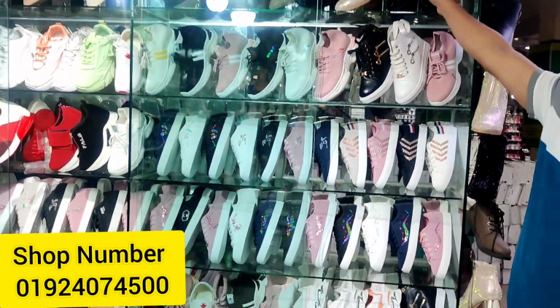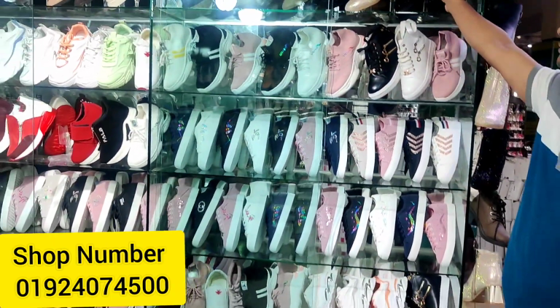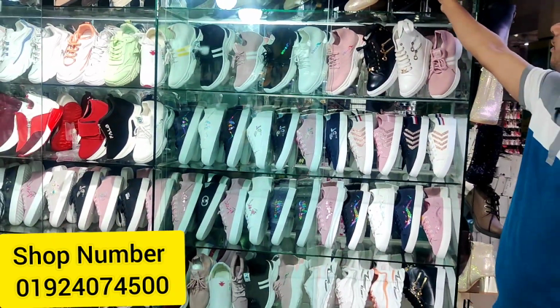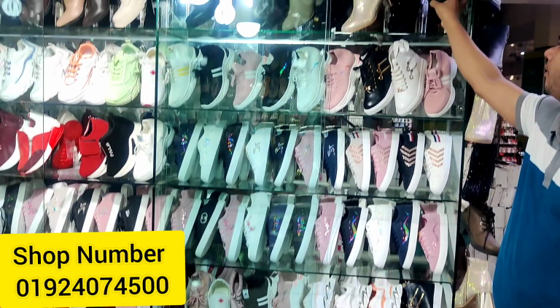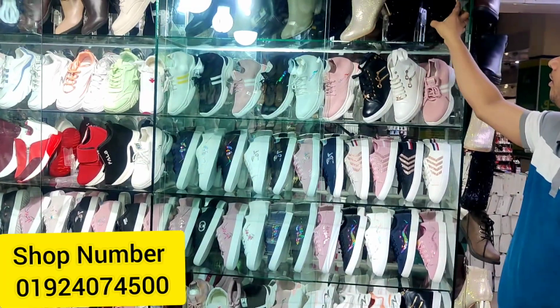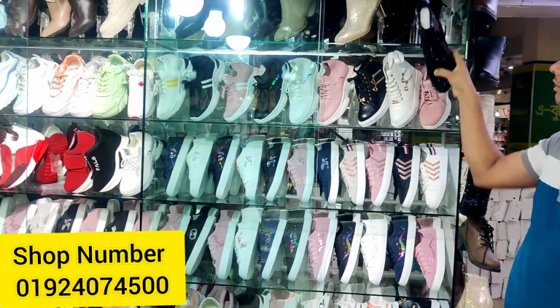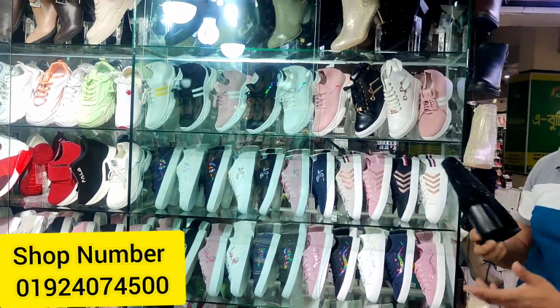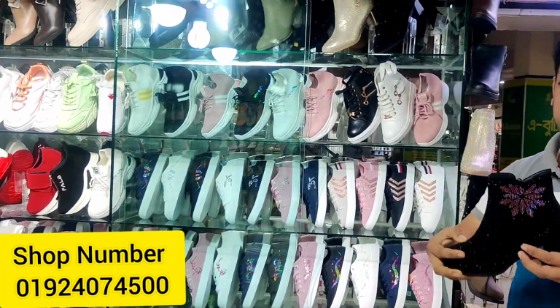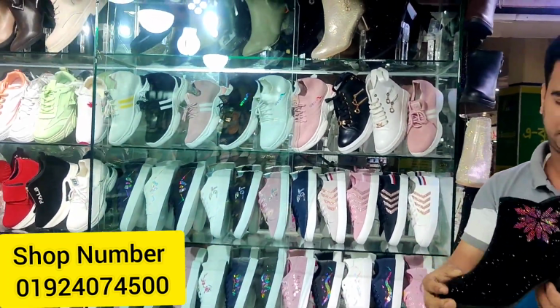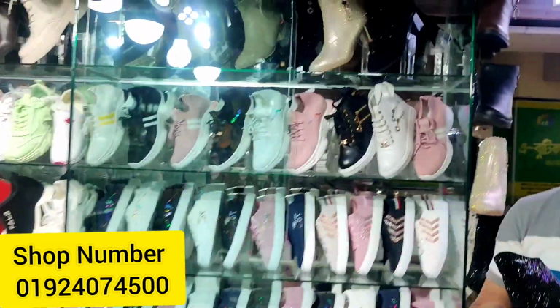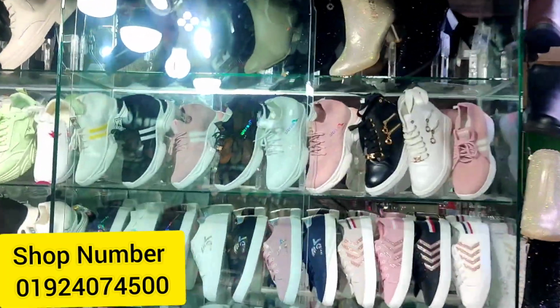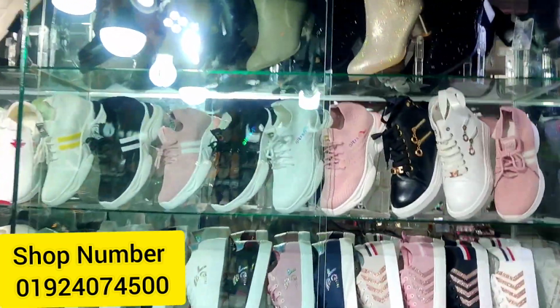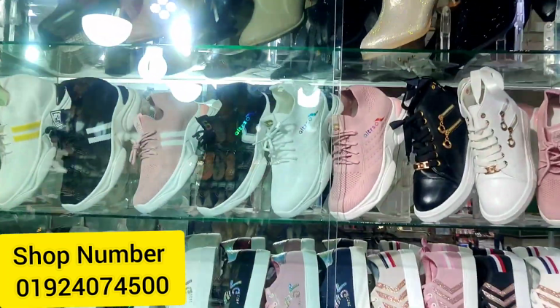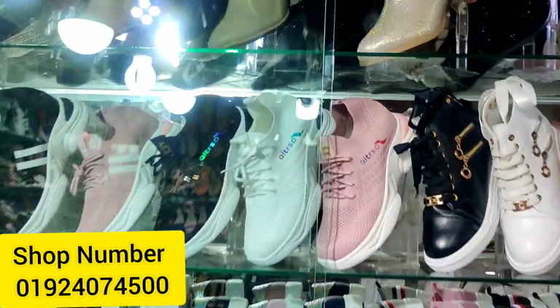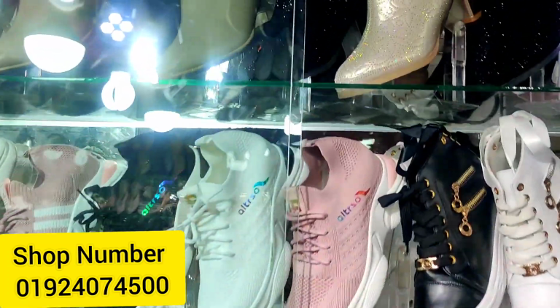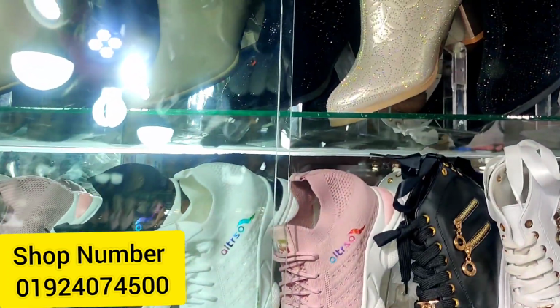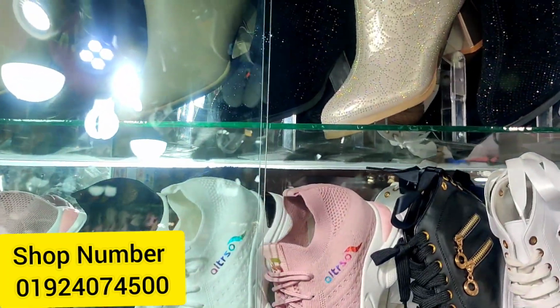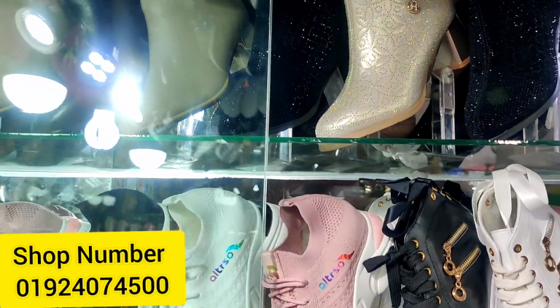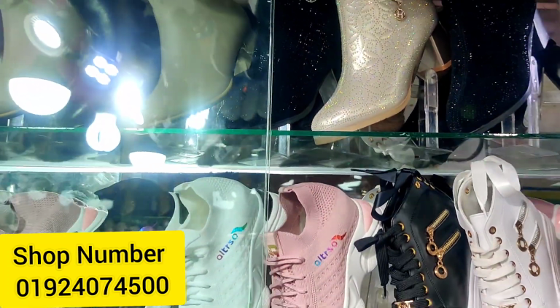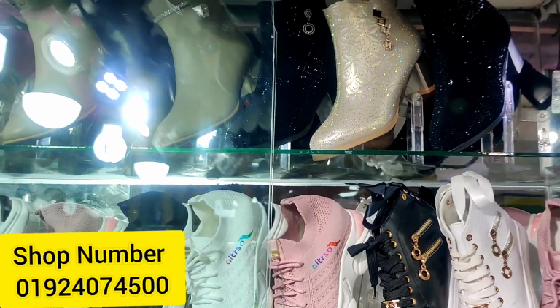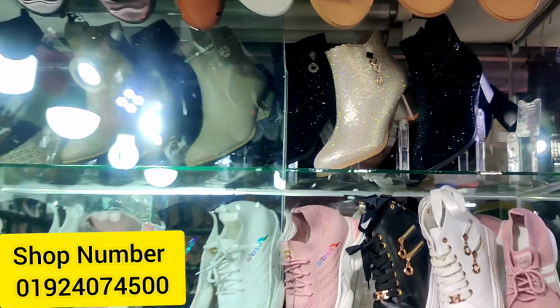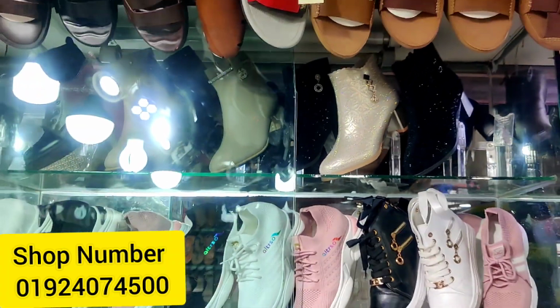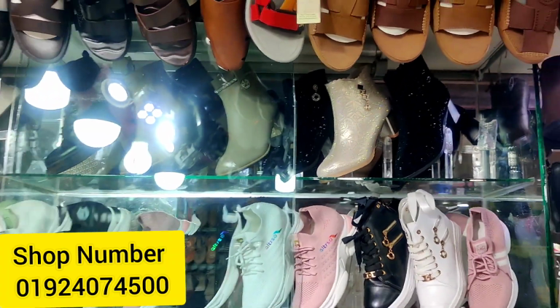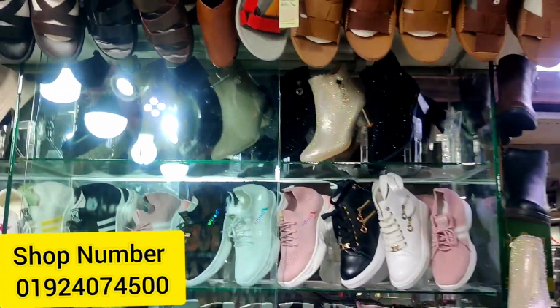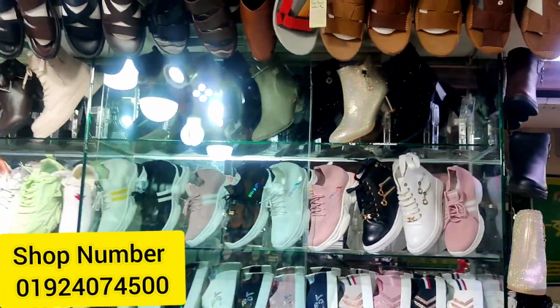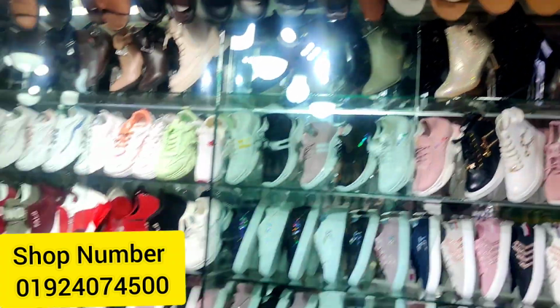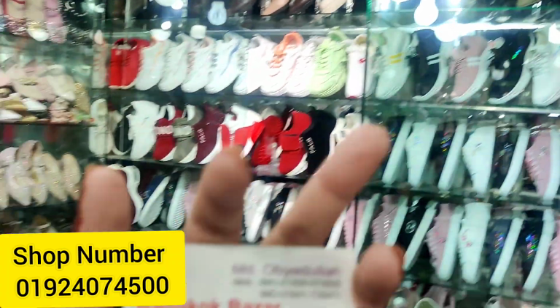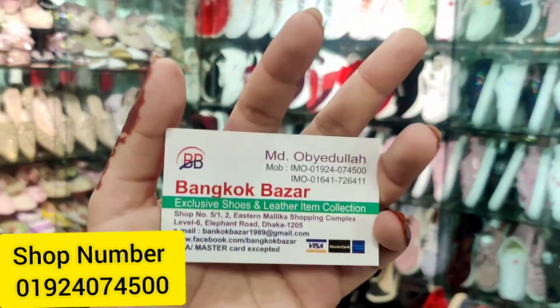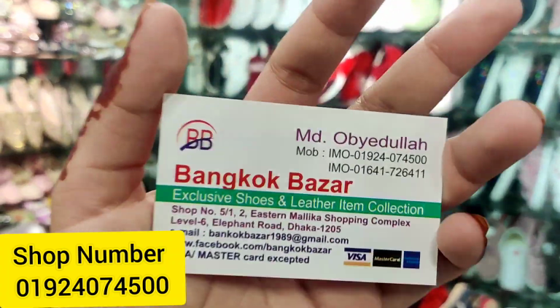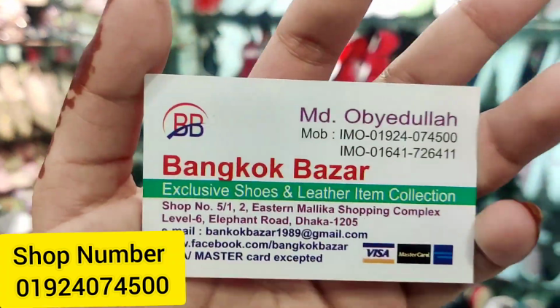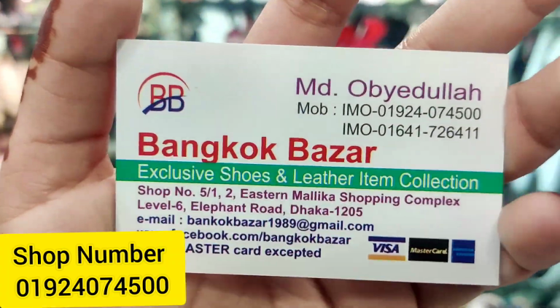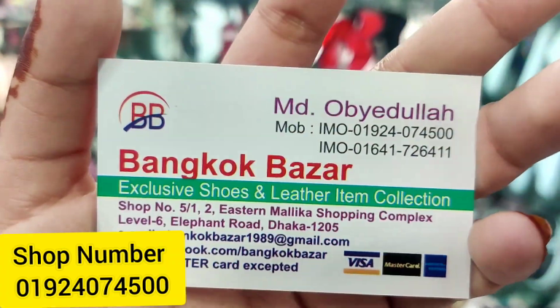We are here to see the boot shoes. This is a very good design of the boot shoes. This is Bangkok Bazaar.